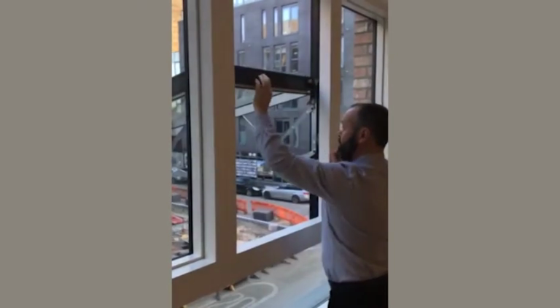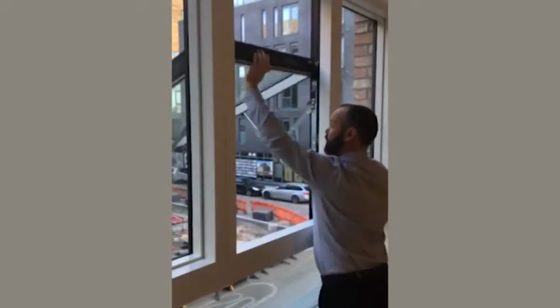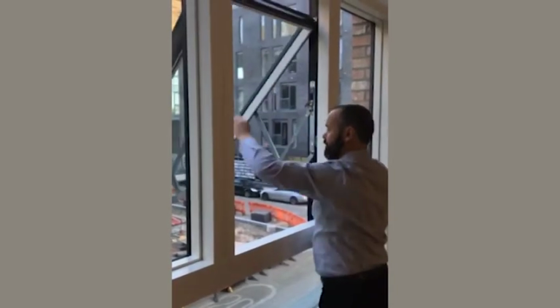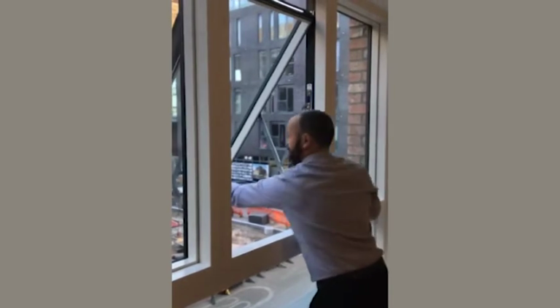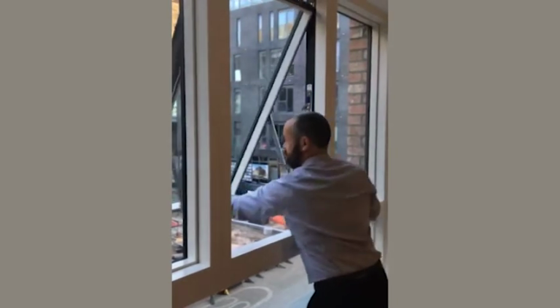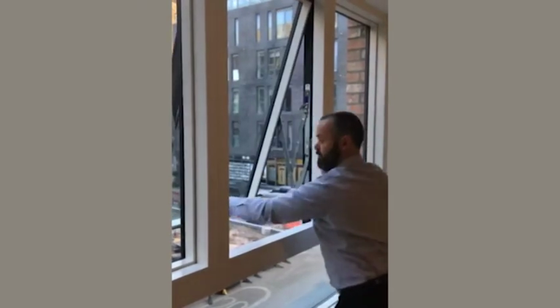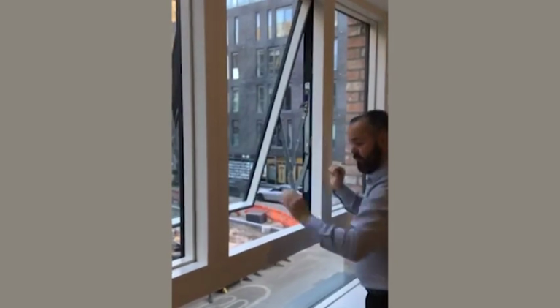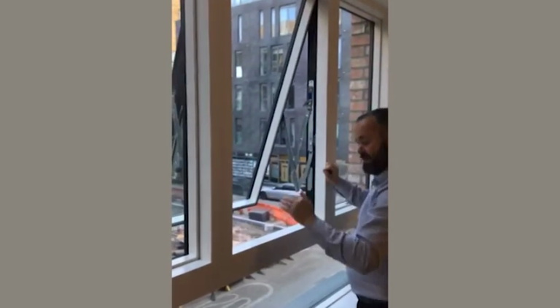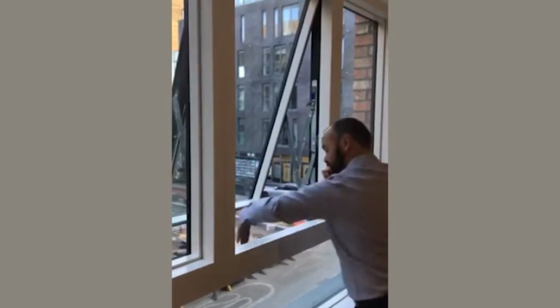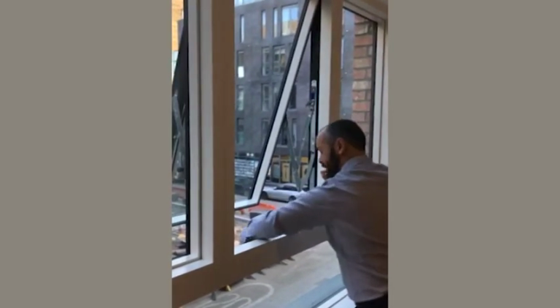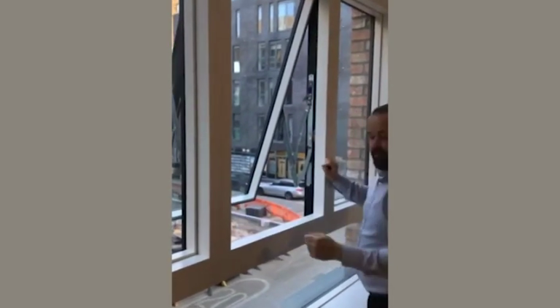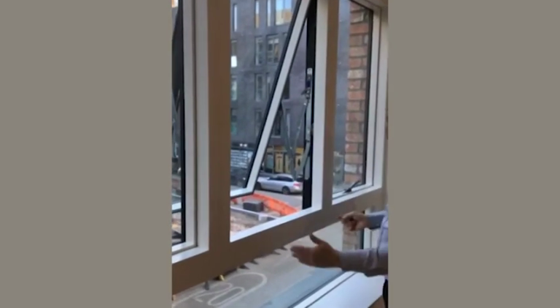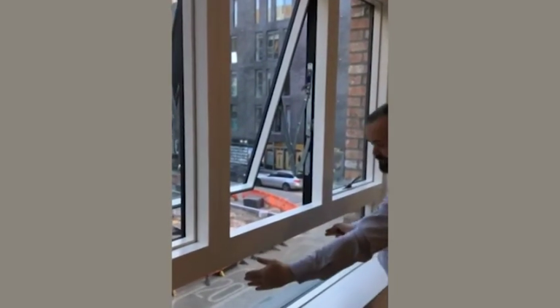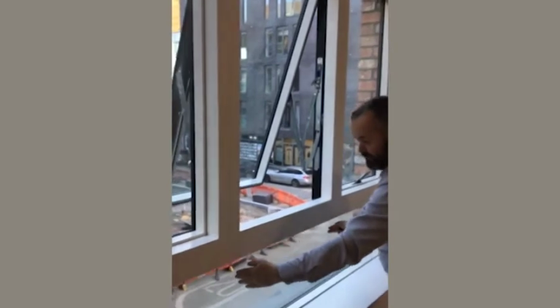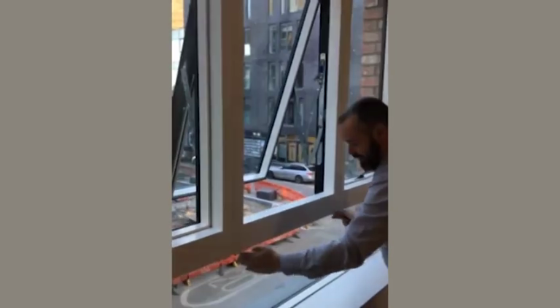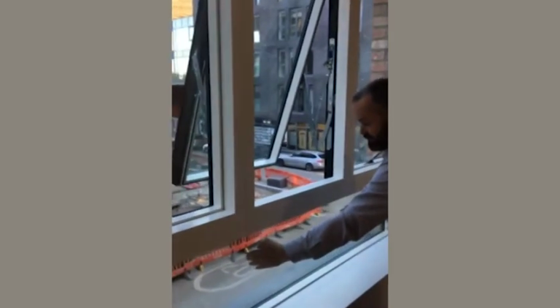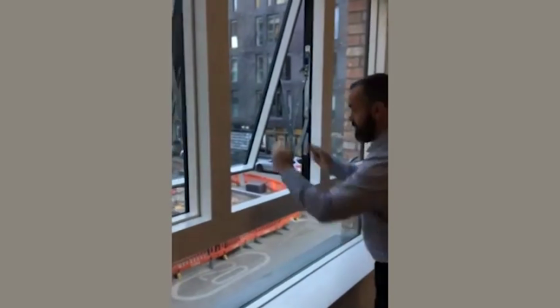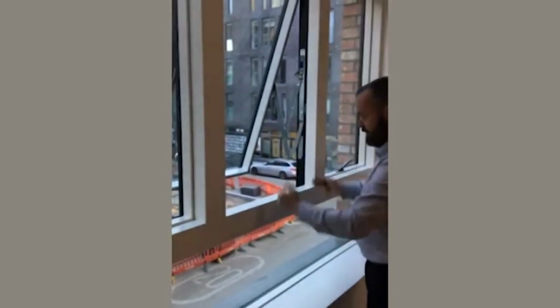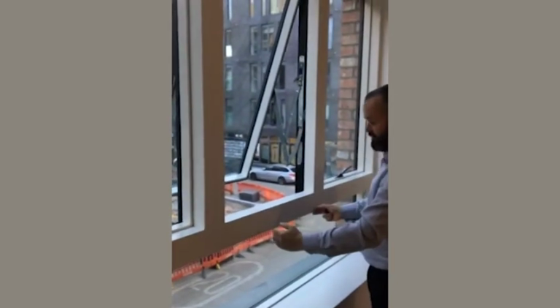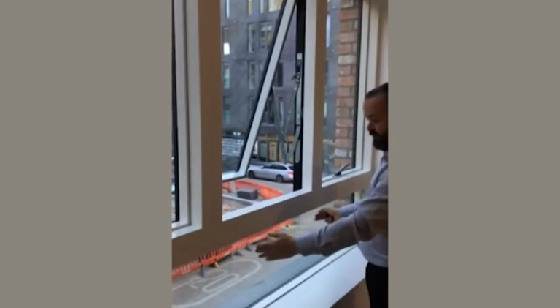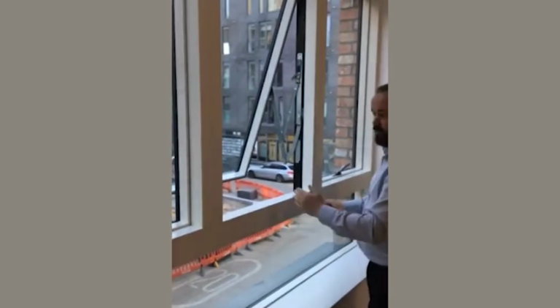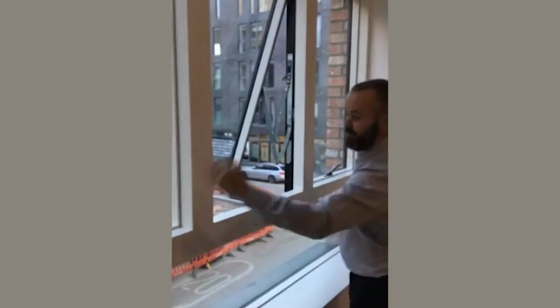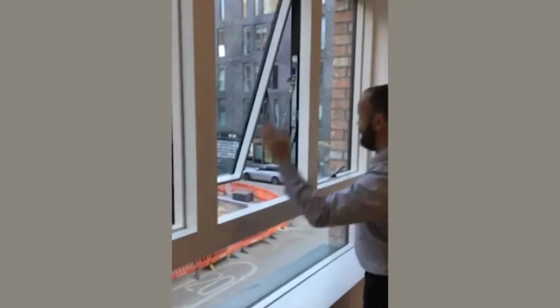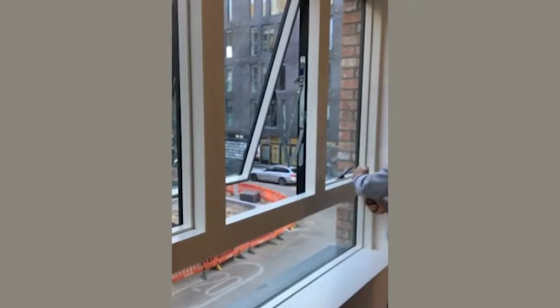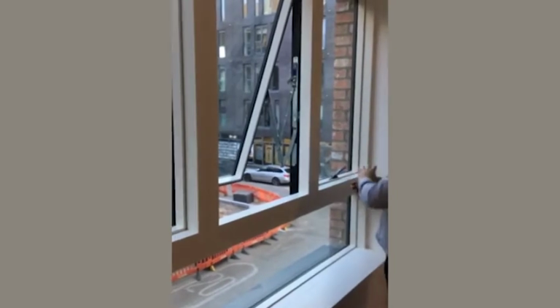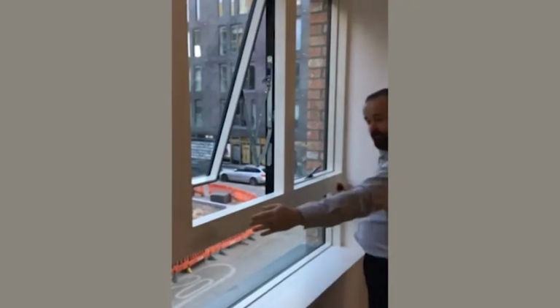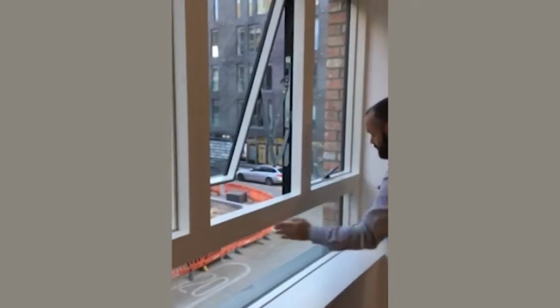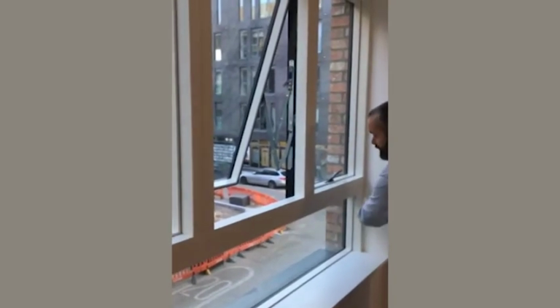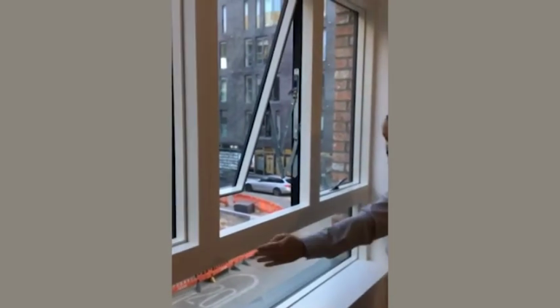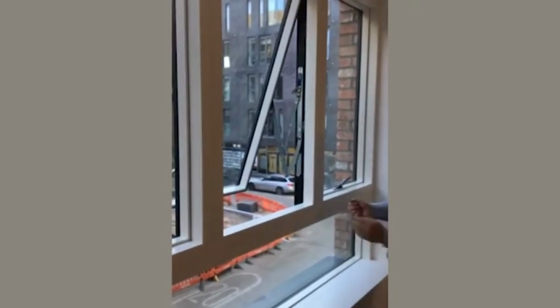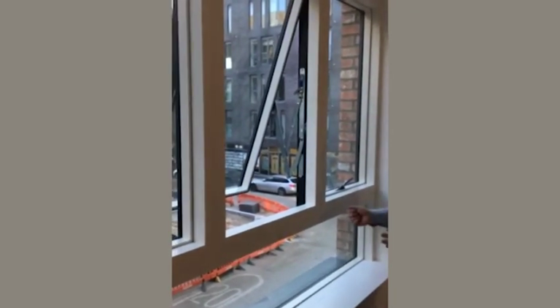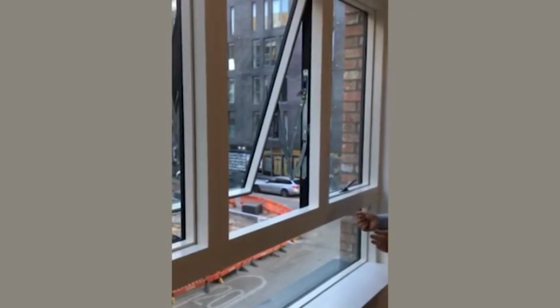Before you close the window finally, the access to the lower pane of the window obviously allows you to clean the outside section of this particular section of the window. And you can repeat the process to all the windows to actually get the bottom section of the fixed pane cleaned.